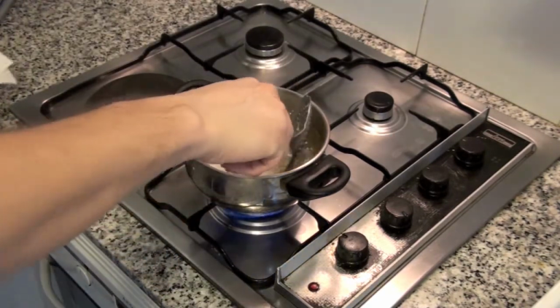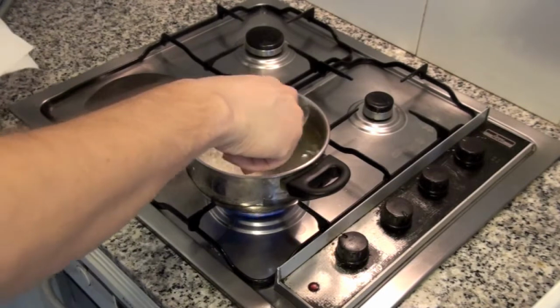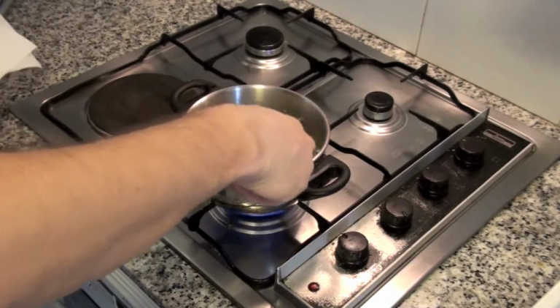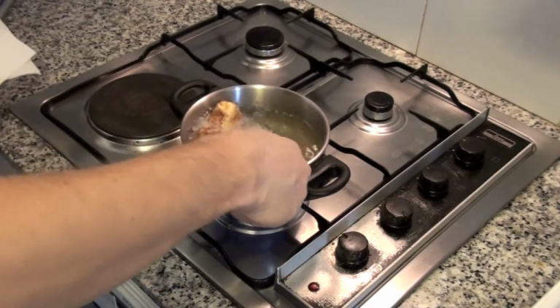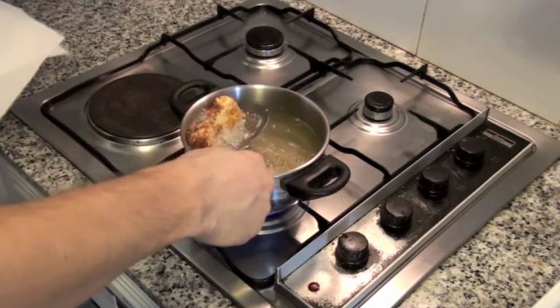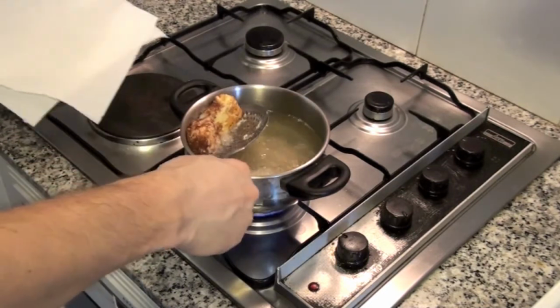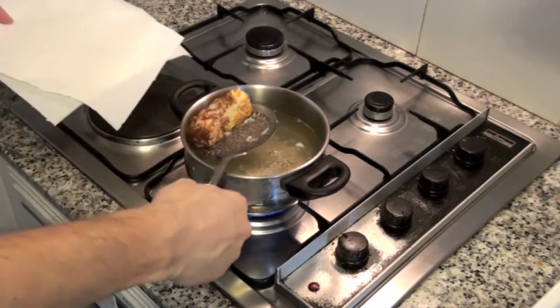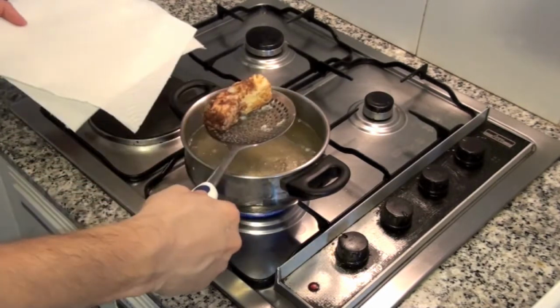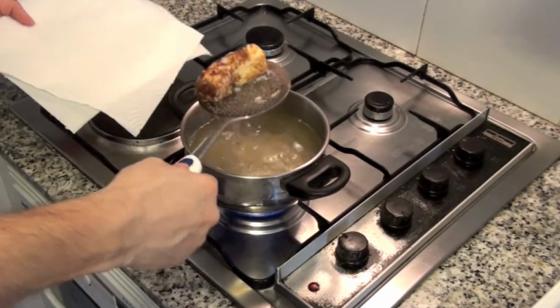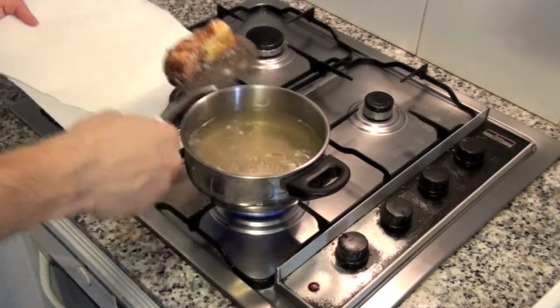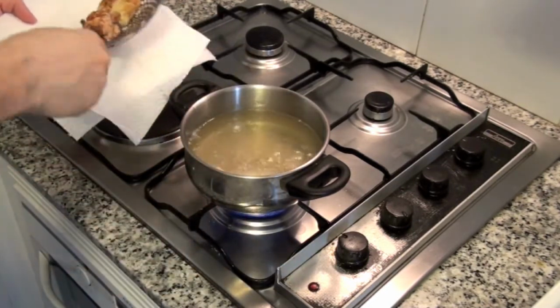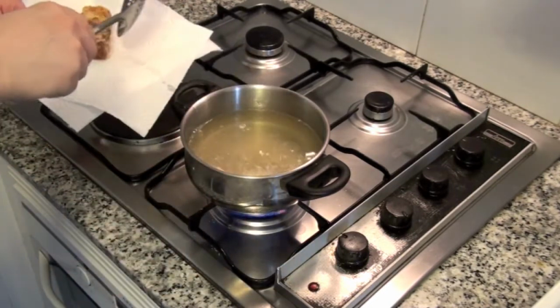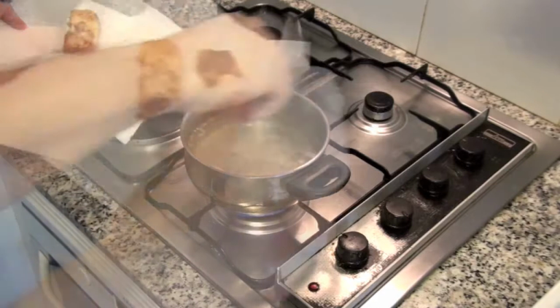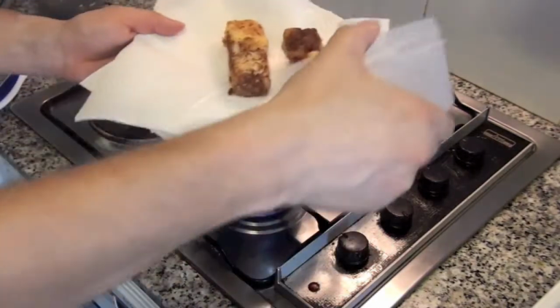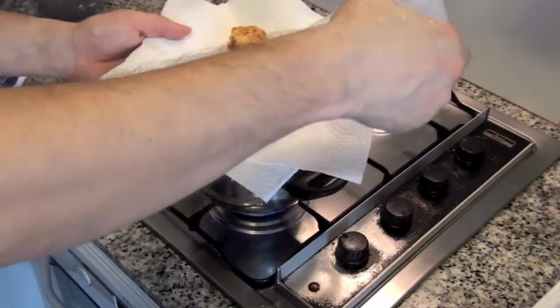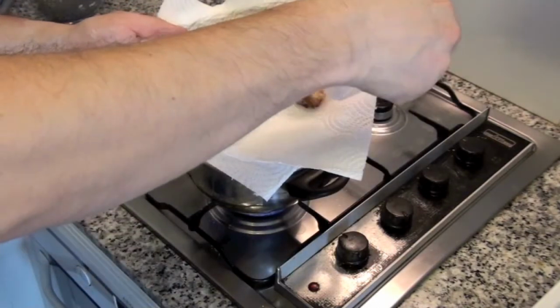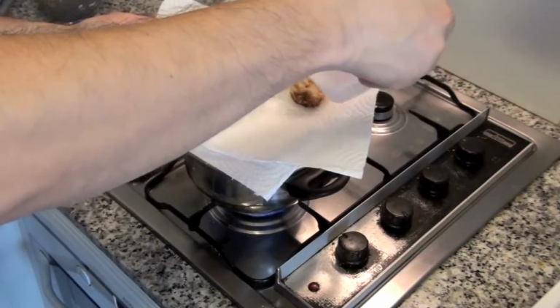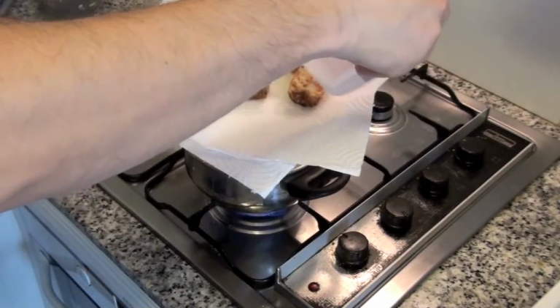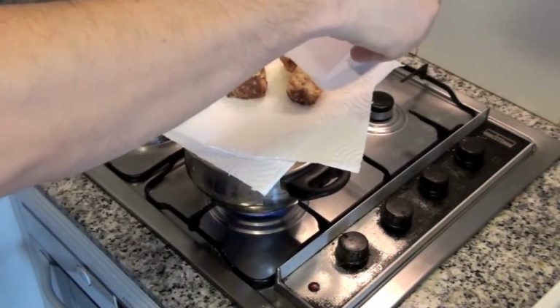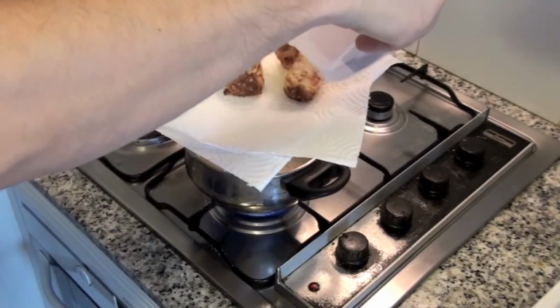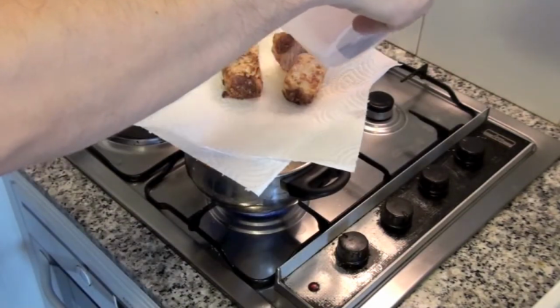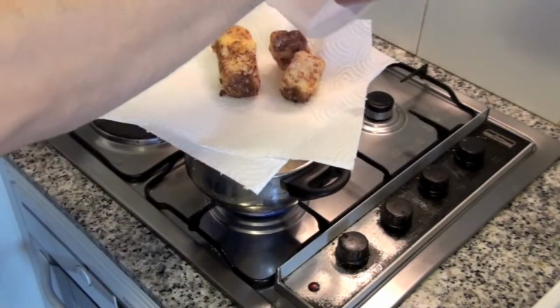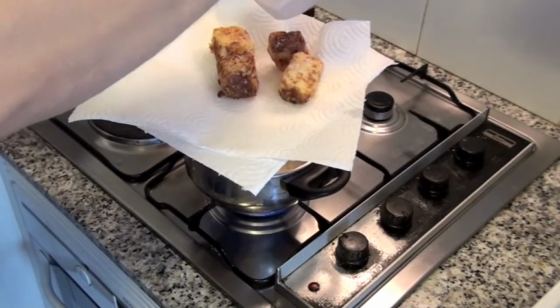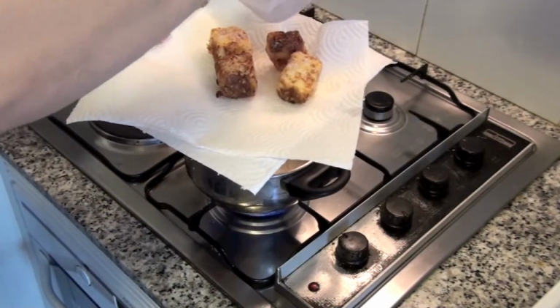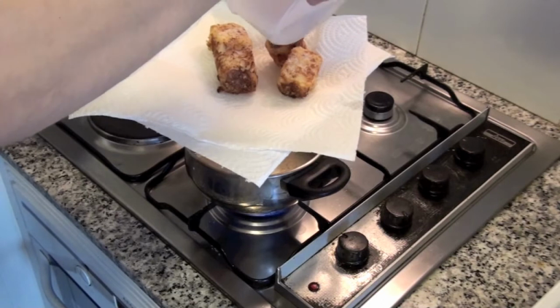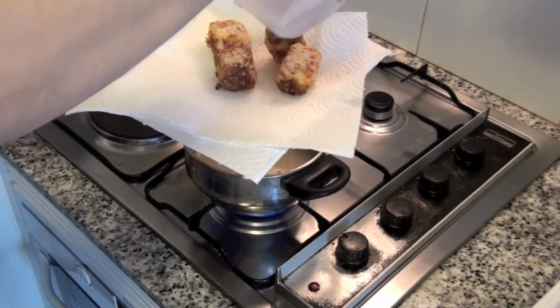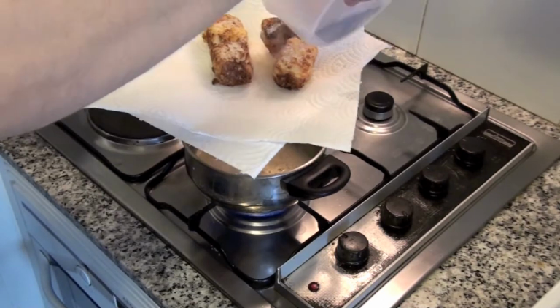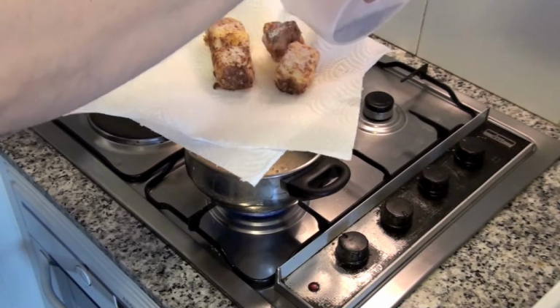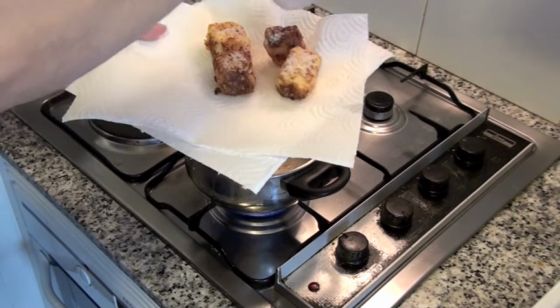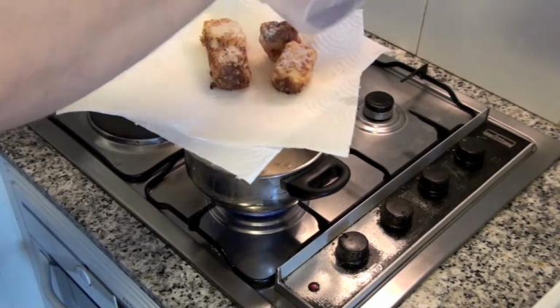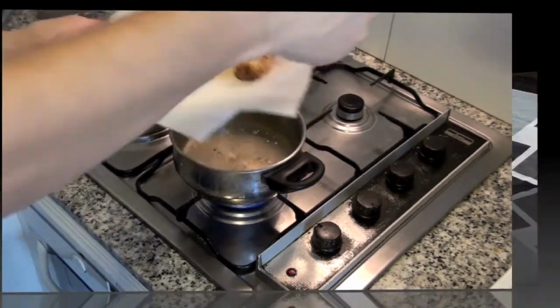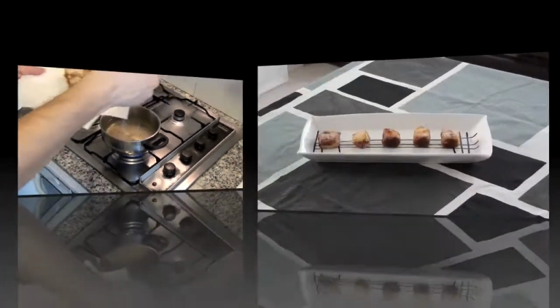Put them on a paper towel and add a mix of sugar and ground cinnamon on top — about 50 grams of sugar and 1 tablespoon of ground cinnamon. Let cool and it's ready to eat. Hope you liked this recipe!